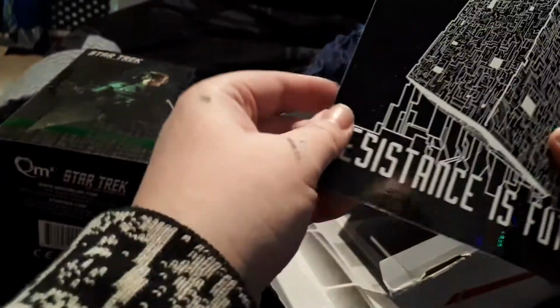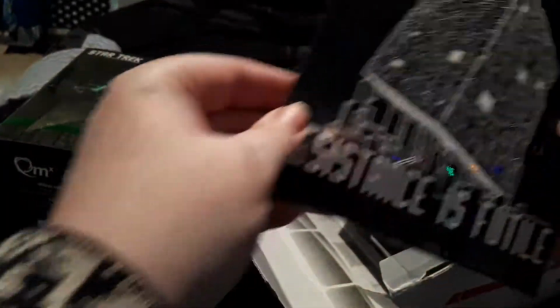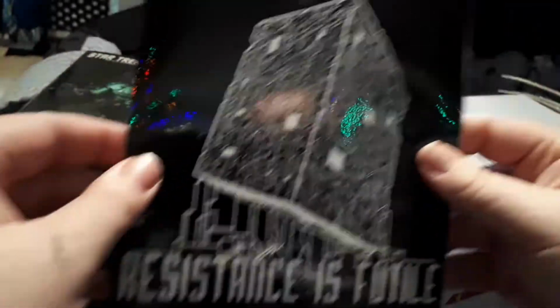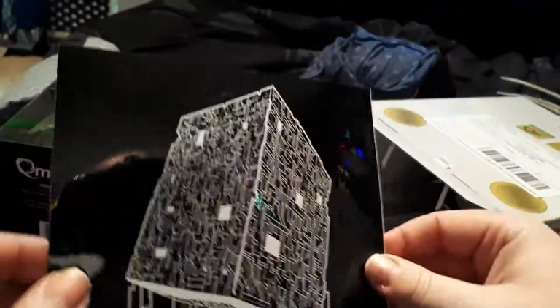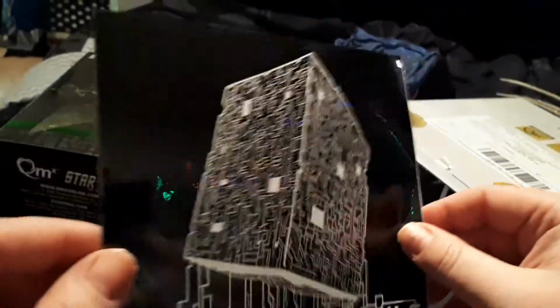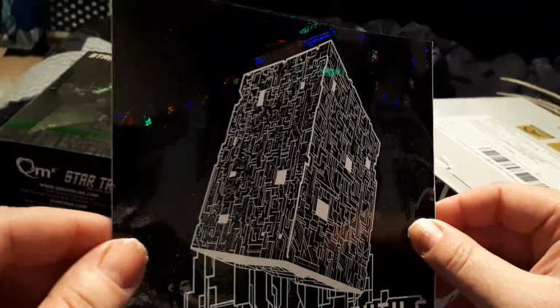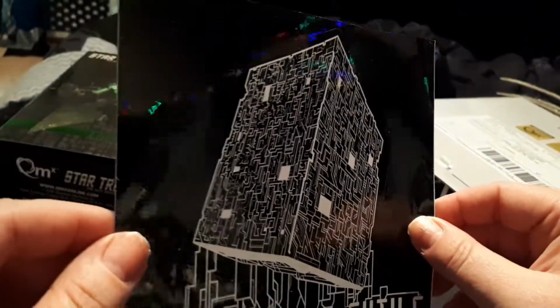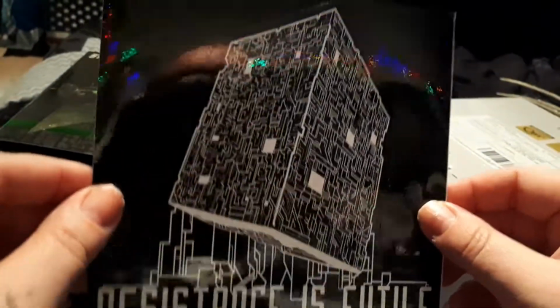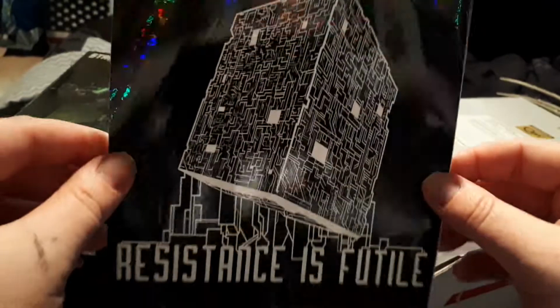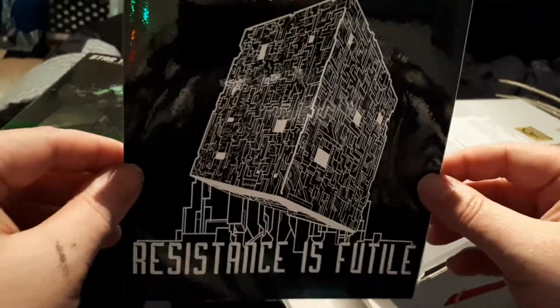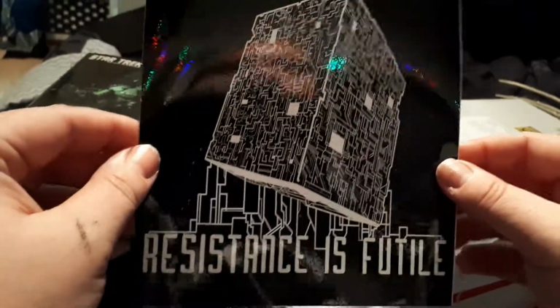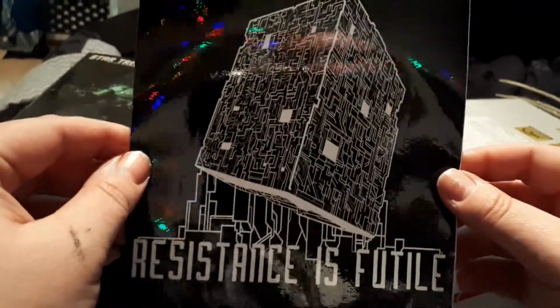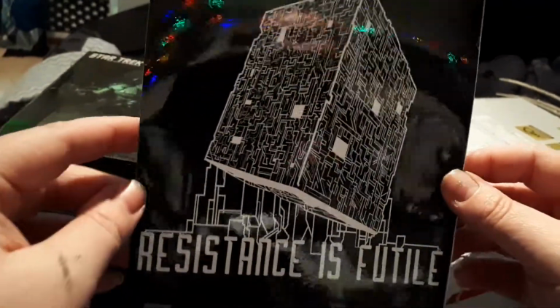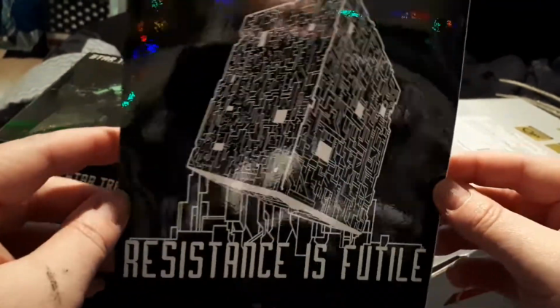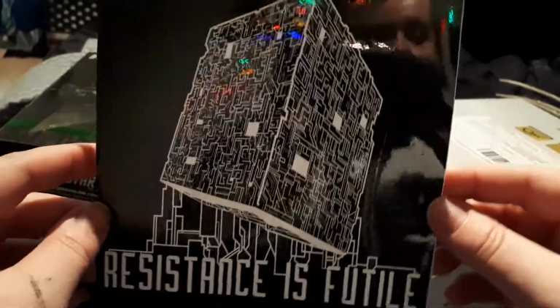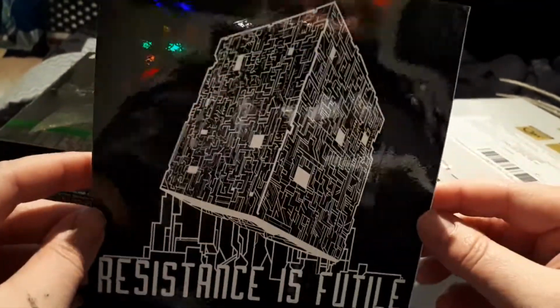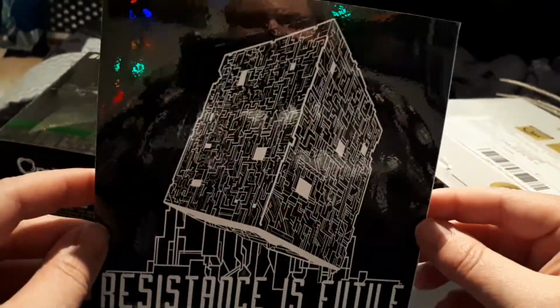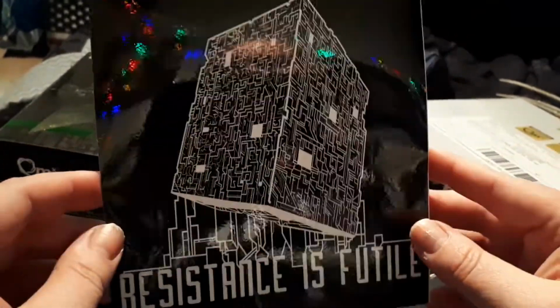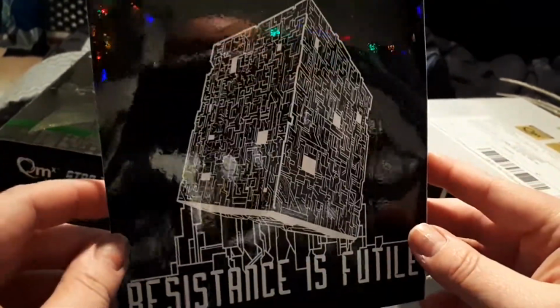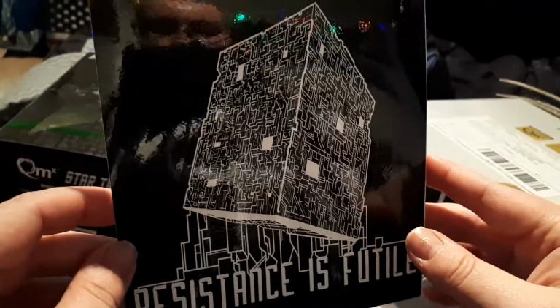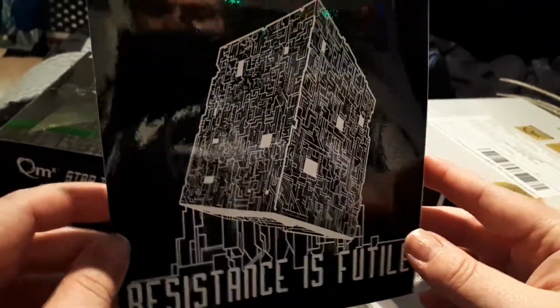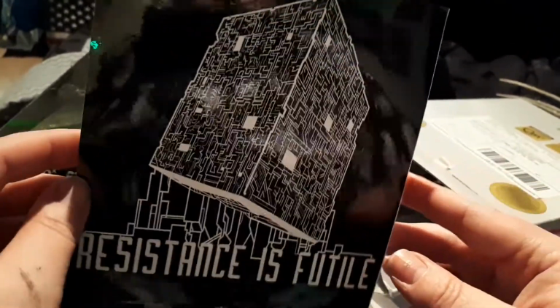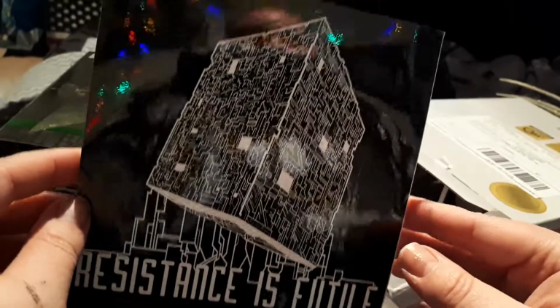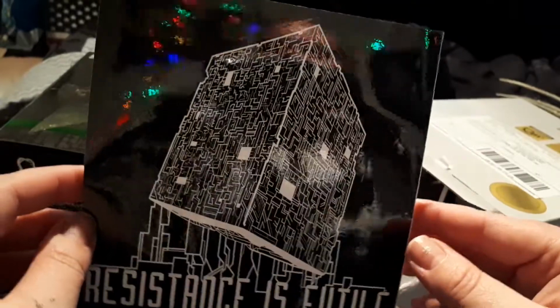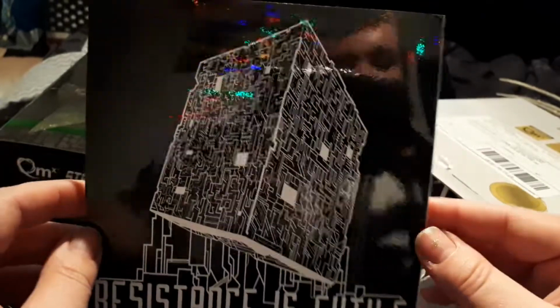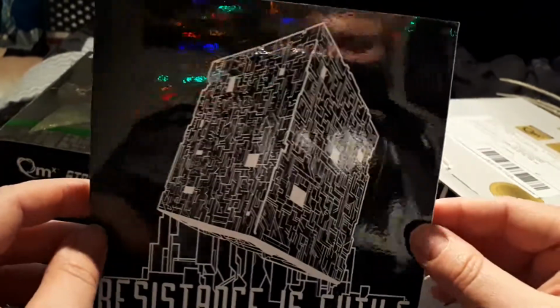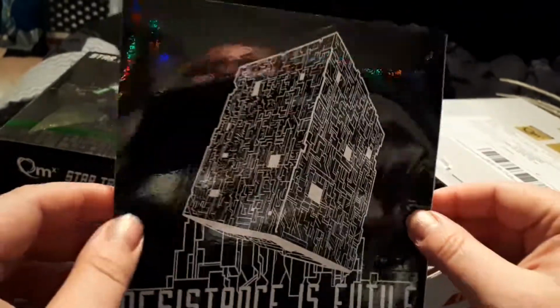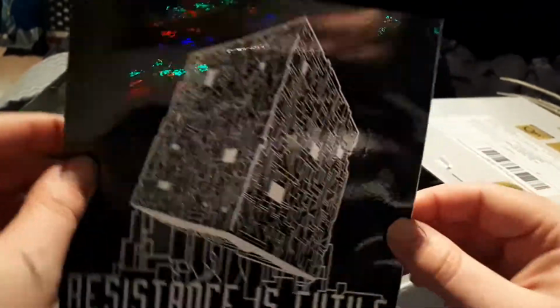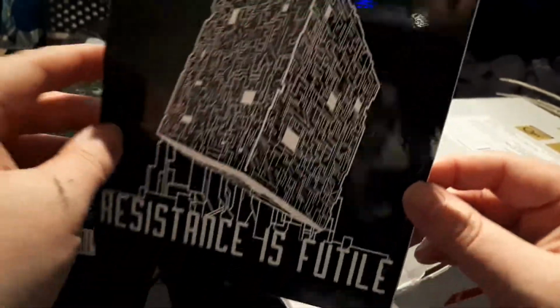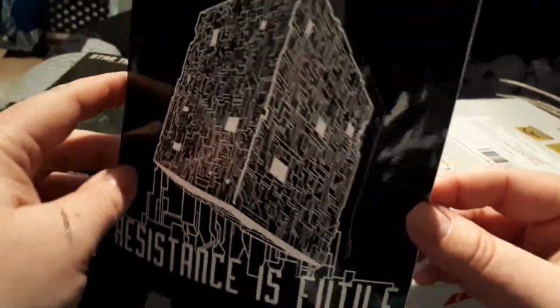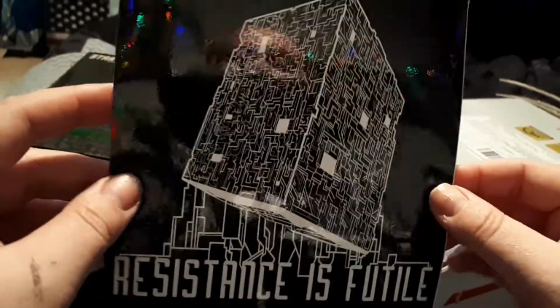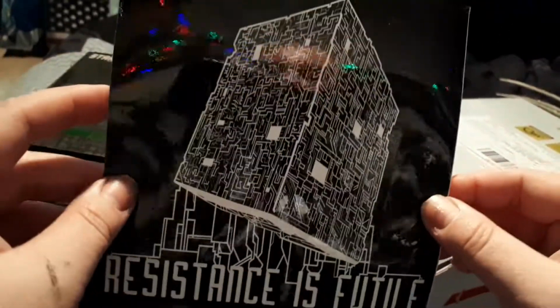We got a sticker! I think I'm gonna add this to my car actually, because I've got Spock, Decker, and that — so it's Star Trek themed — and I think I might add this one to my car.